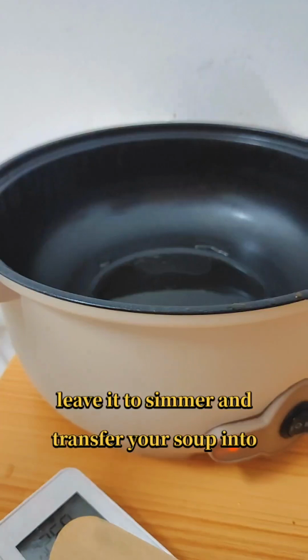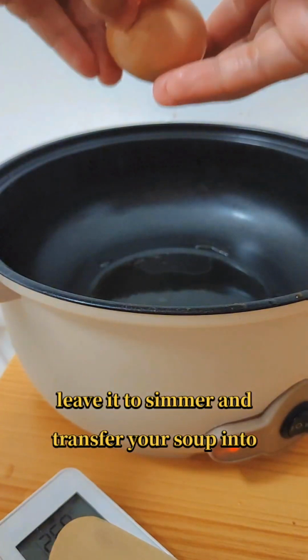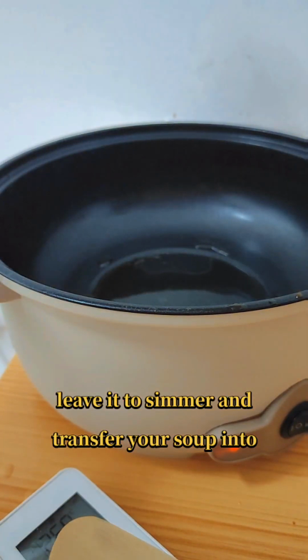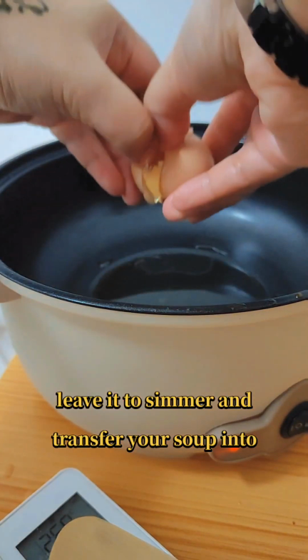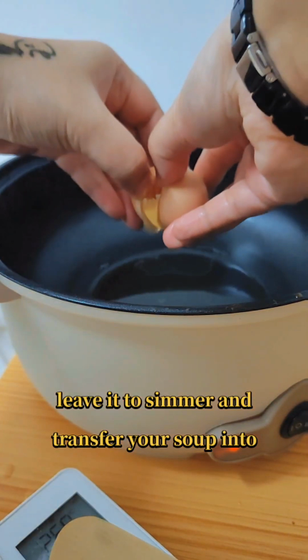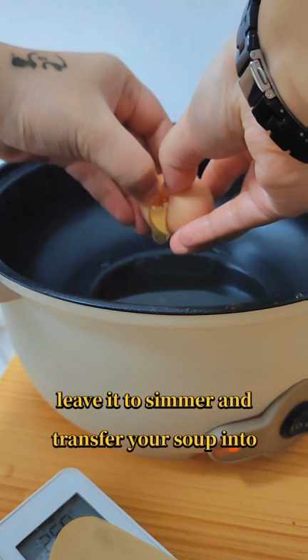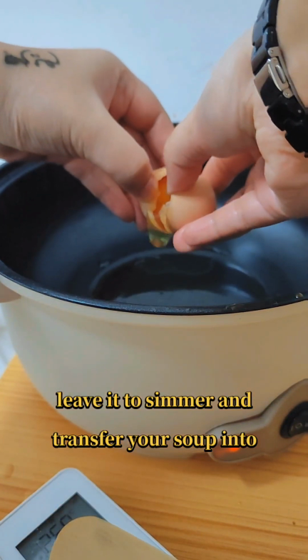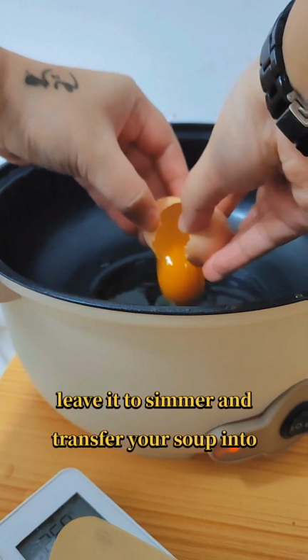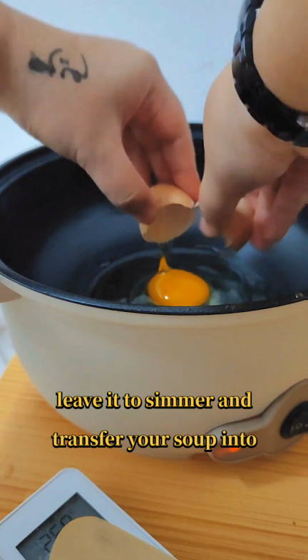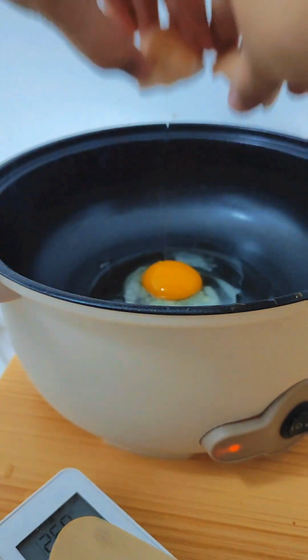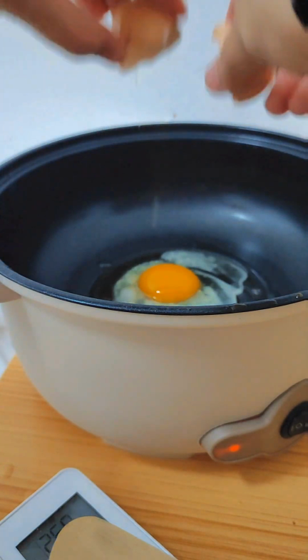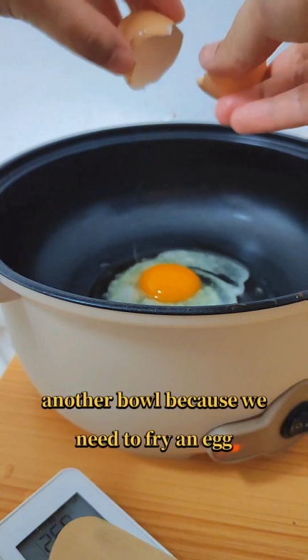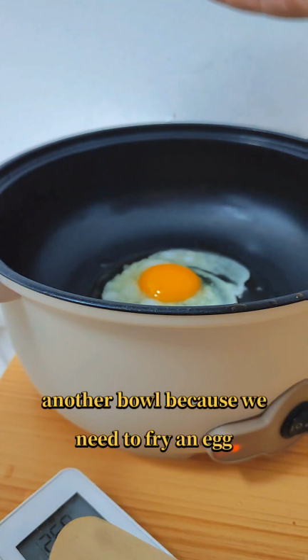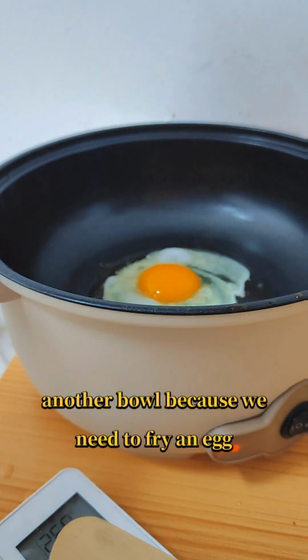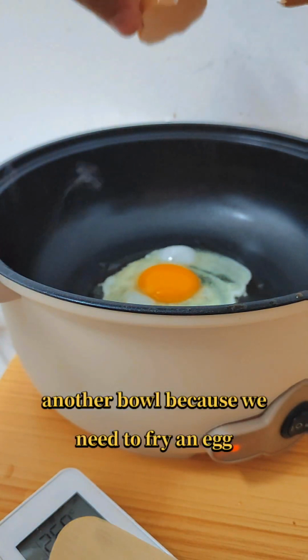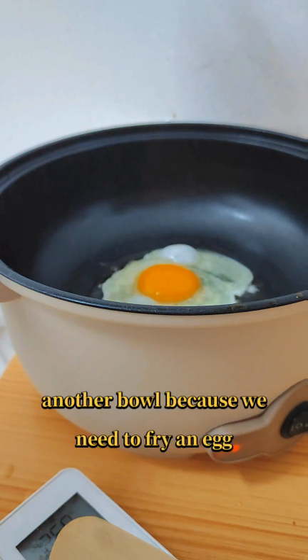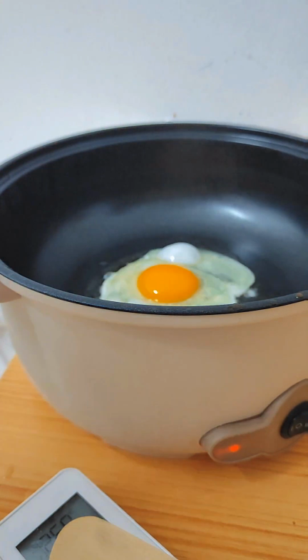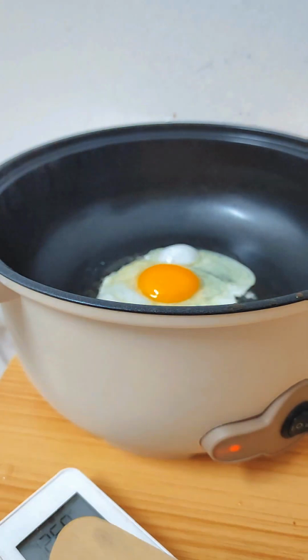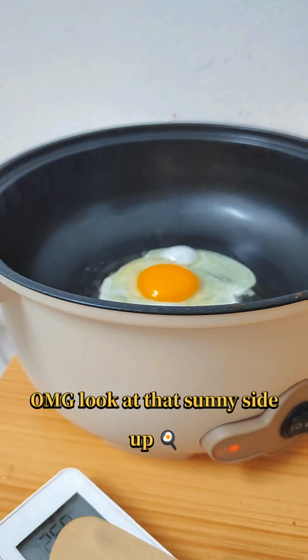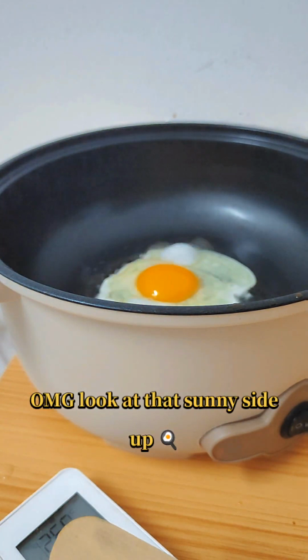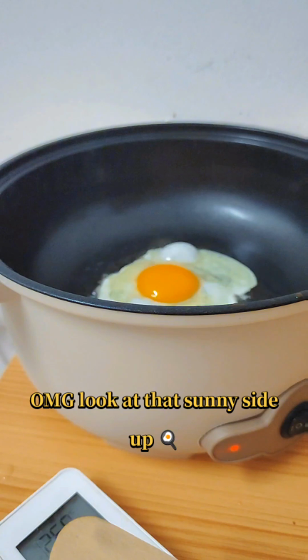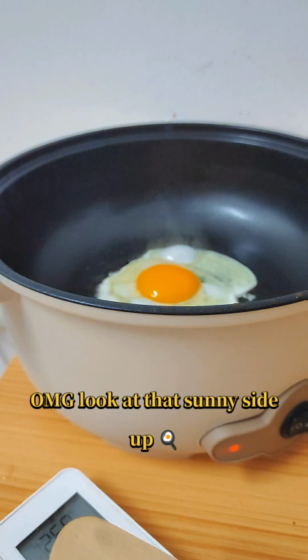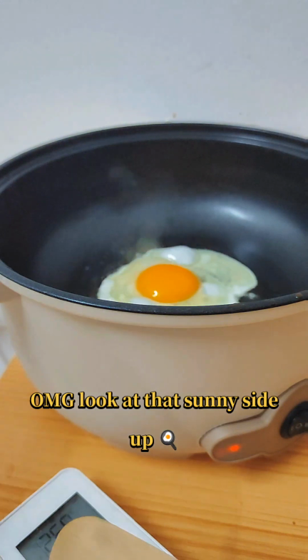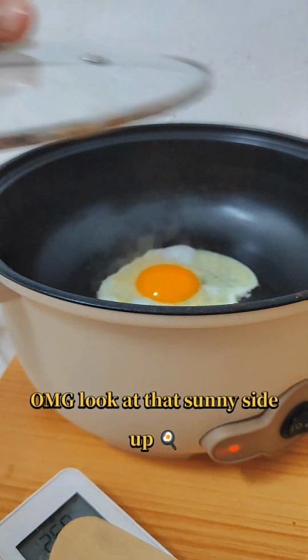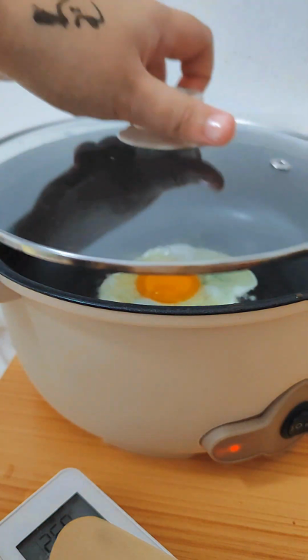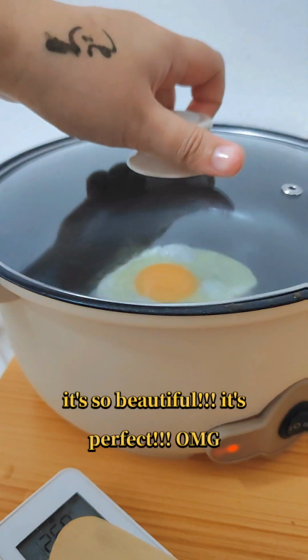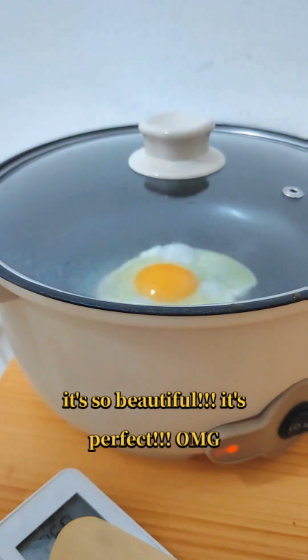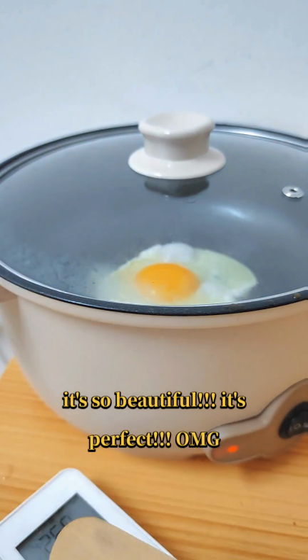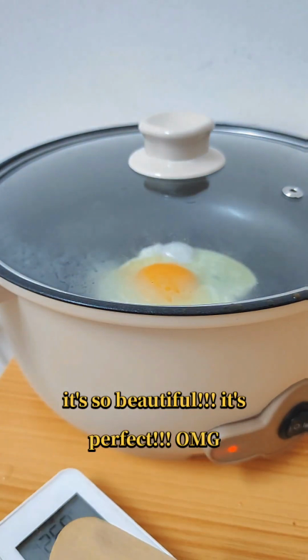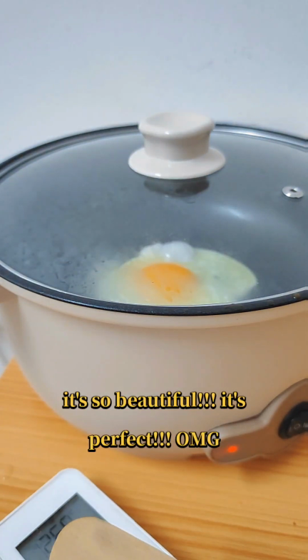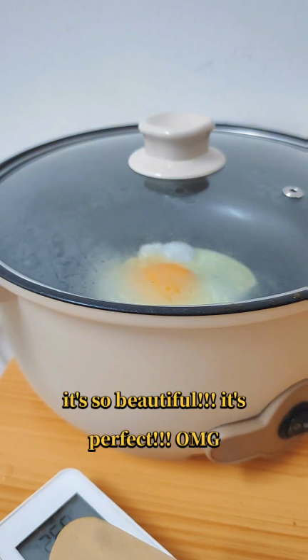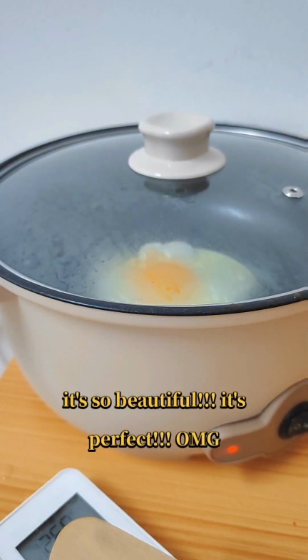Leave it to simmer, then transfer your soup into another bowl because we need to fry an egg. Oh my god, look at that sunny side up — it's so beautiful, it's perfect!